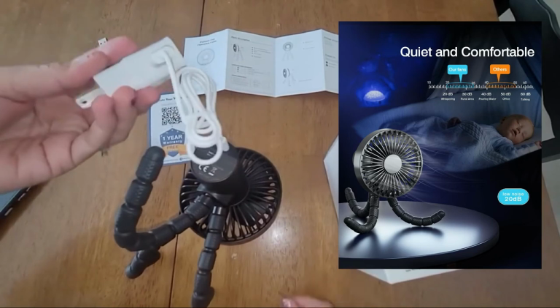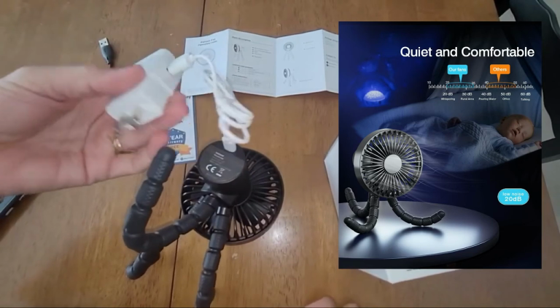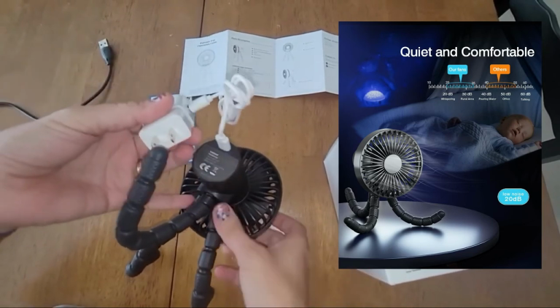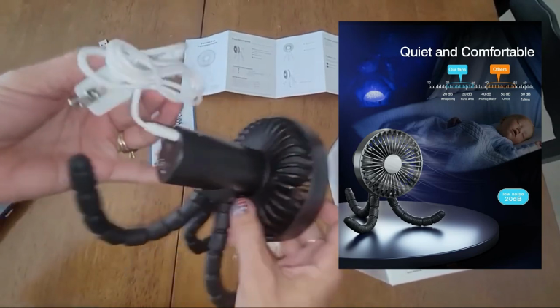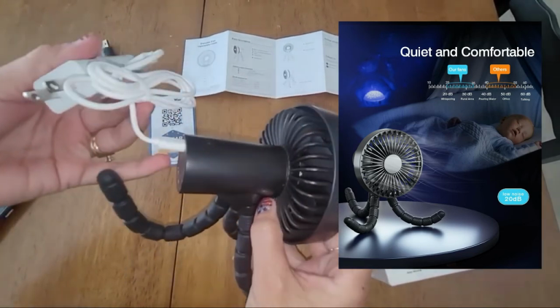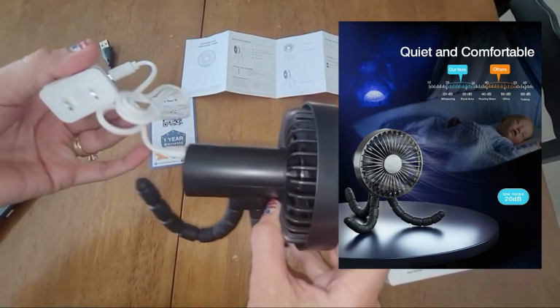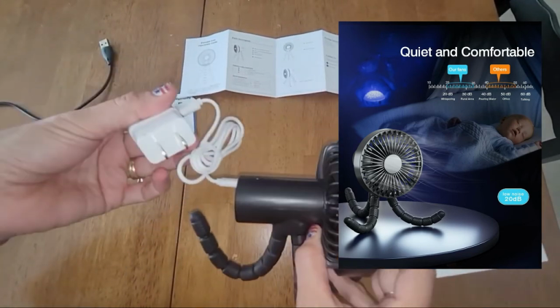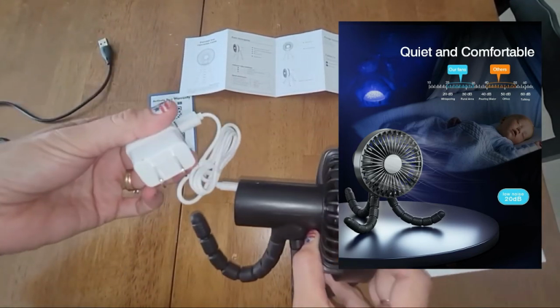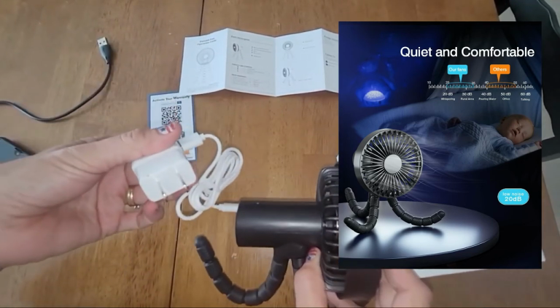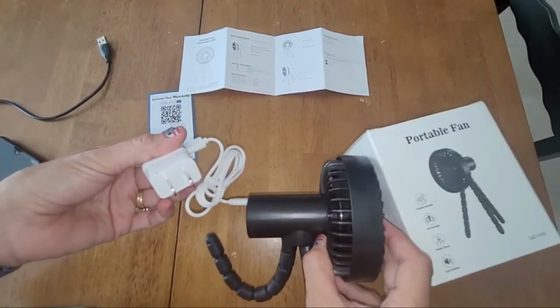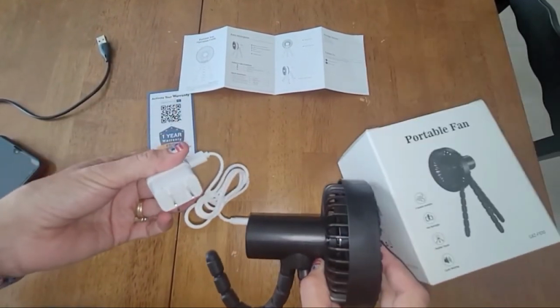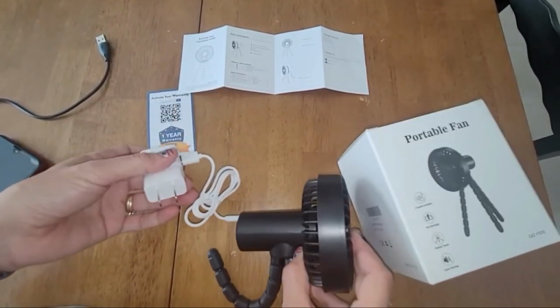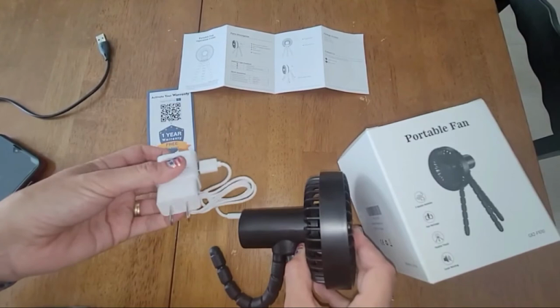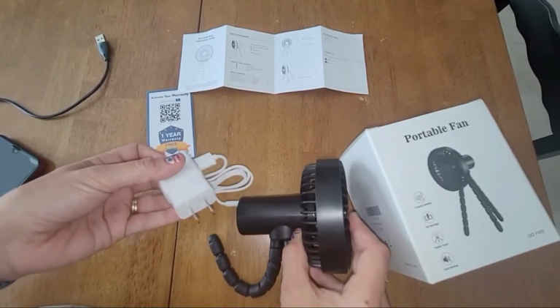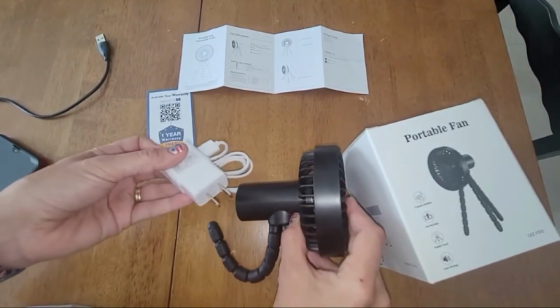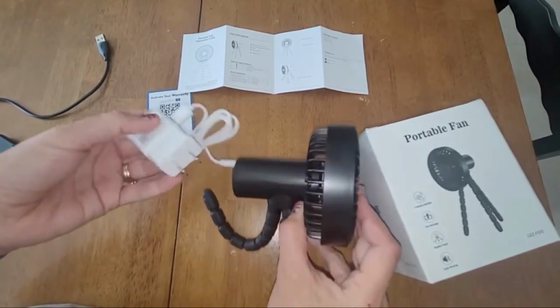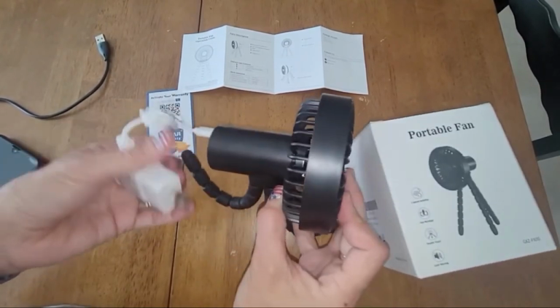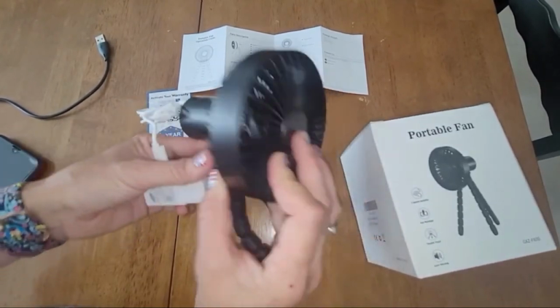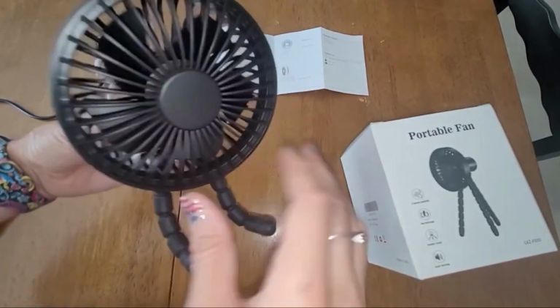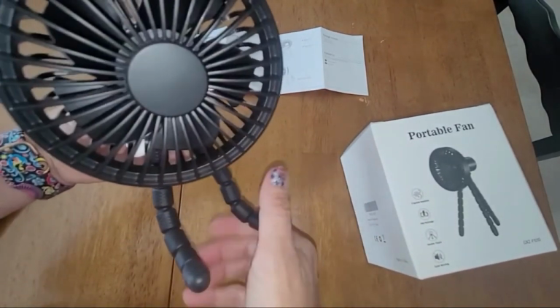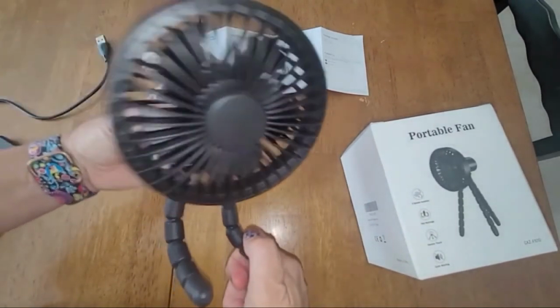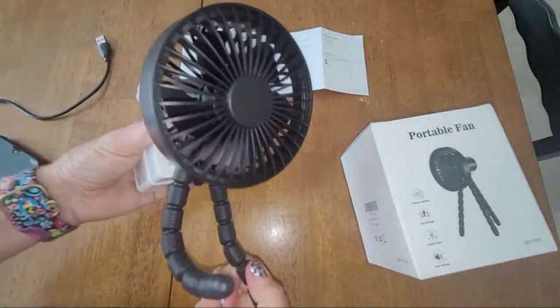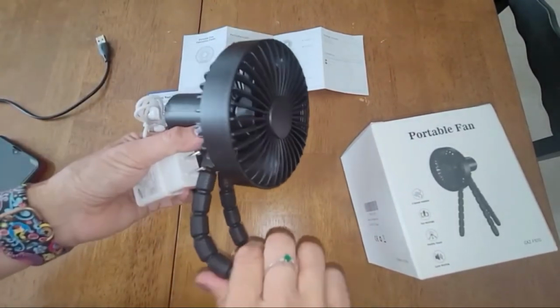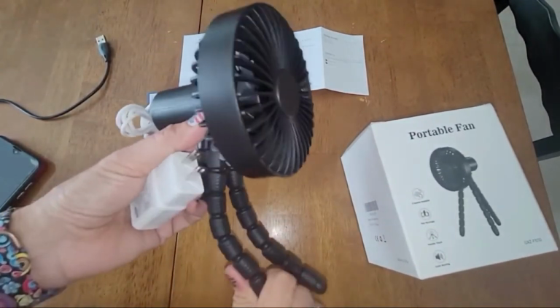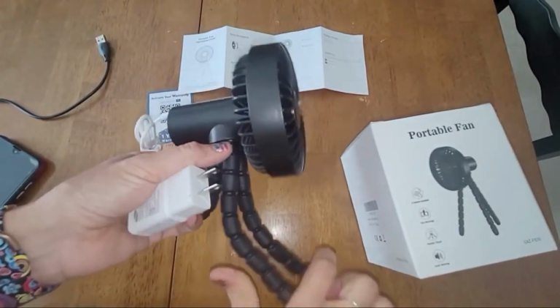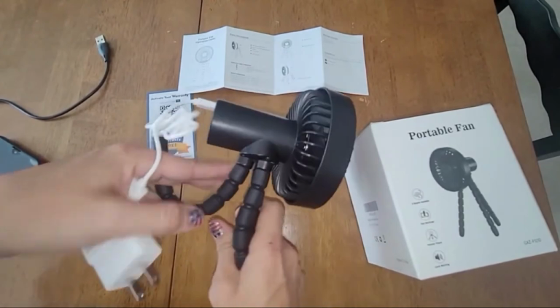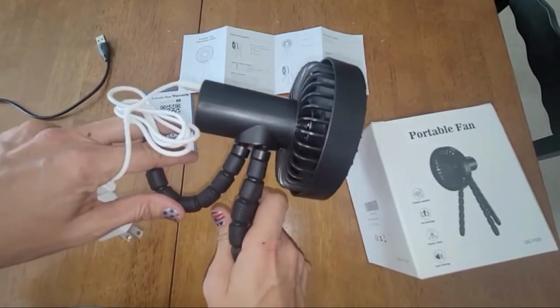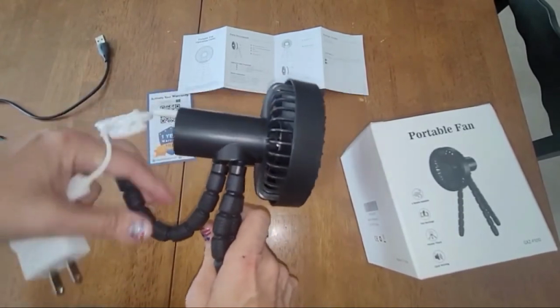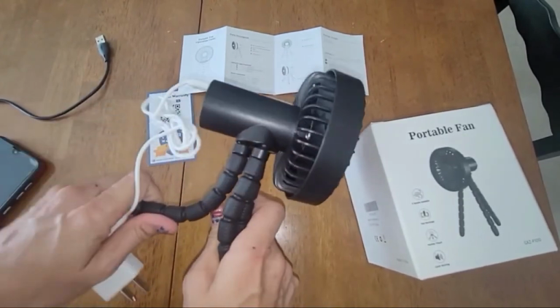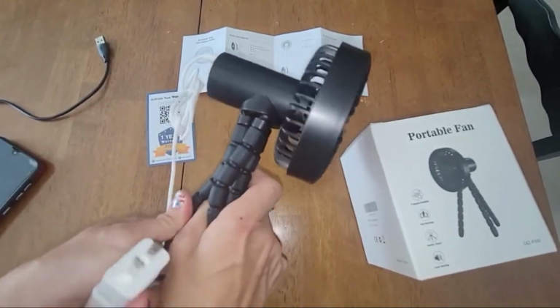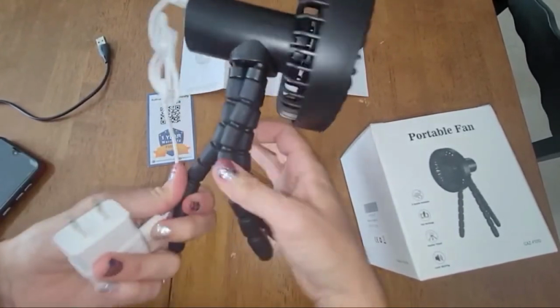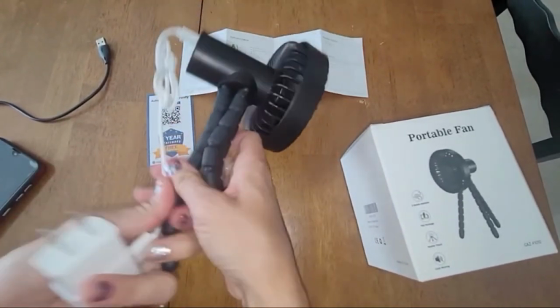You actually have an unlimited source of power if you want to continue to use it at your desk or somewhere in your house where you want a little extra fan. Thanks for watching my review on the portable fan.